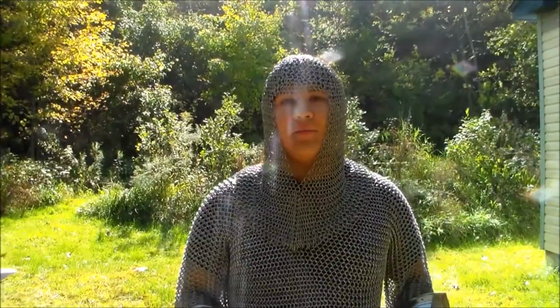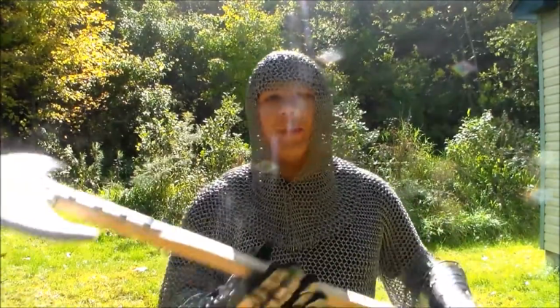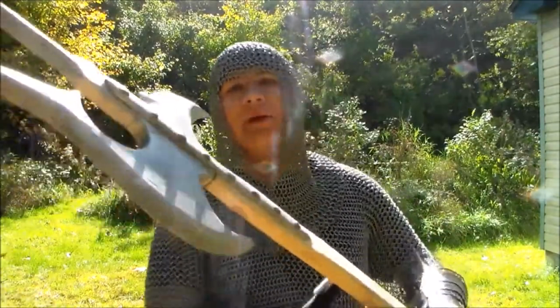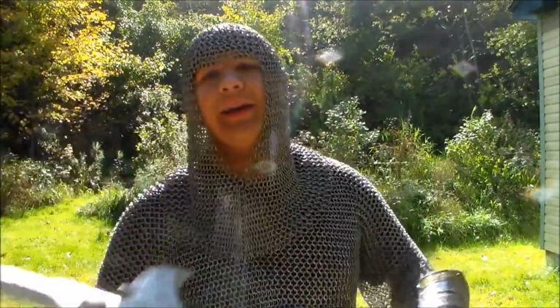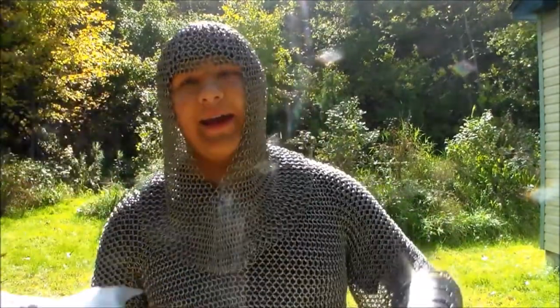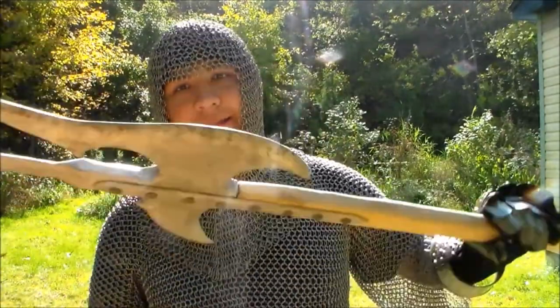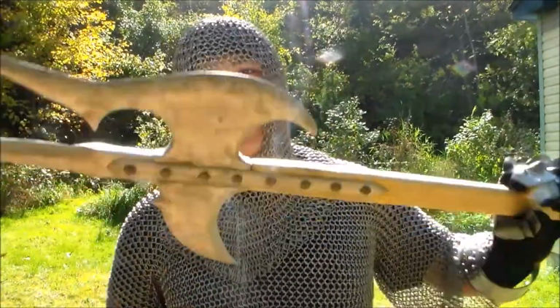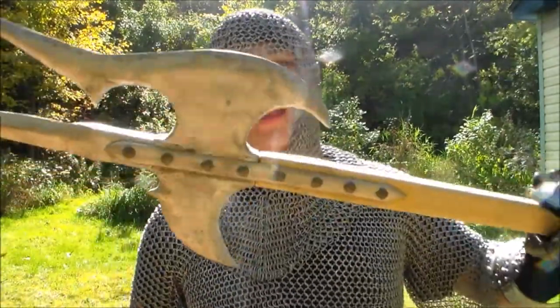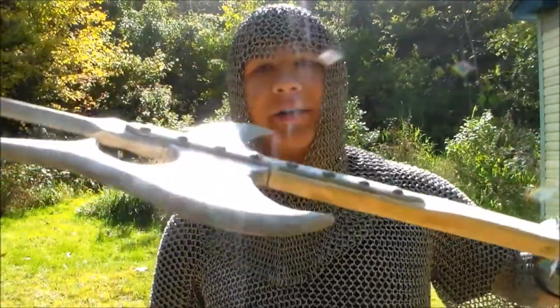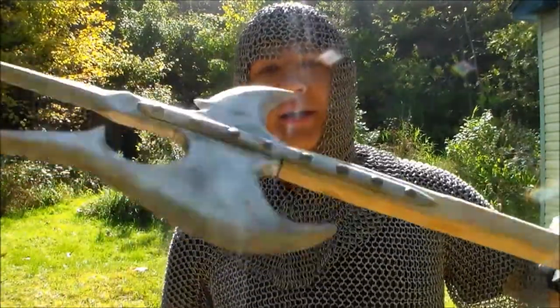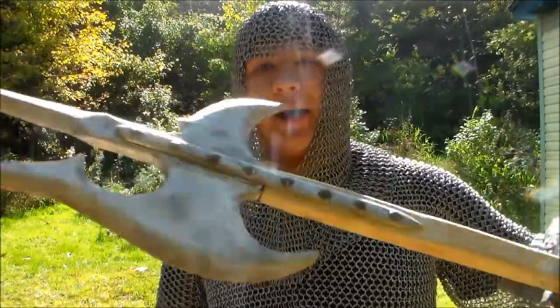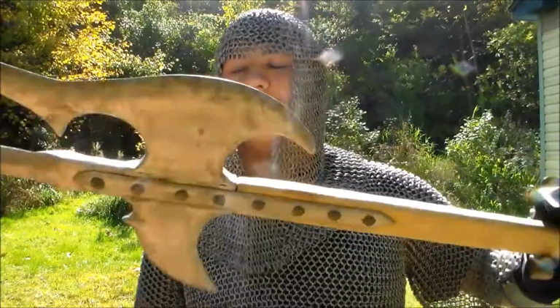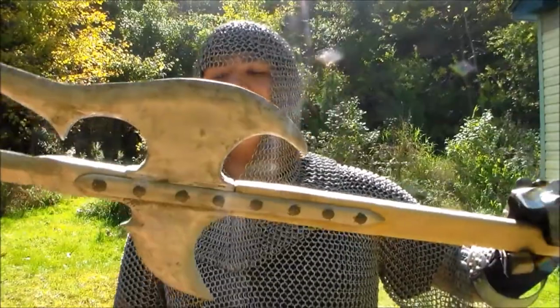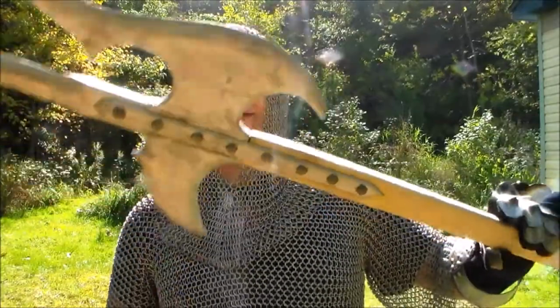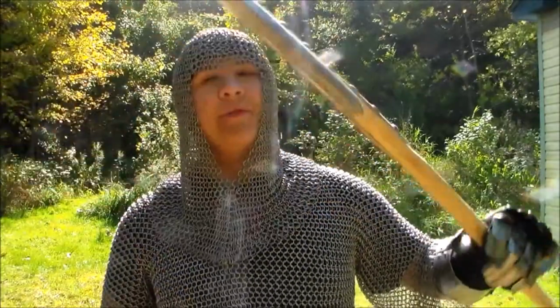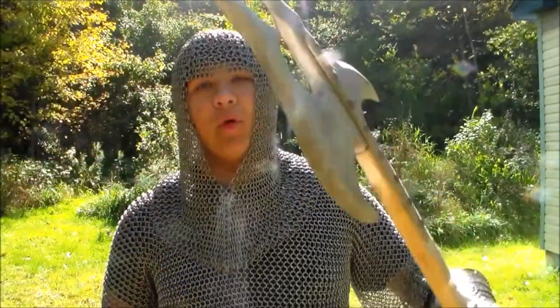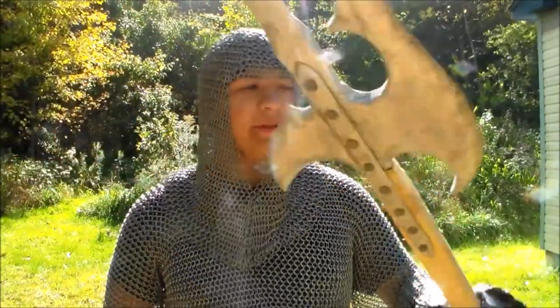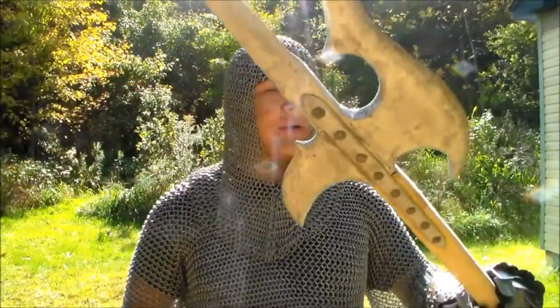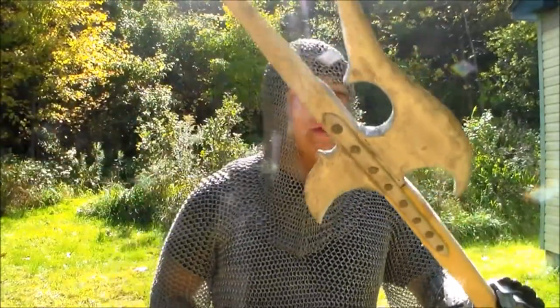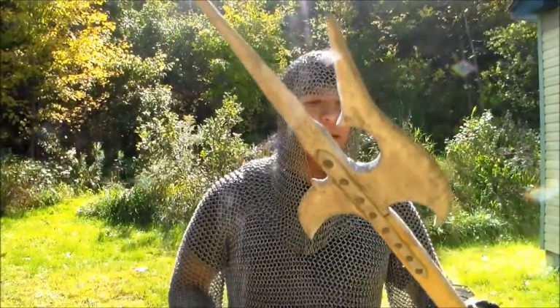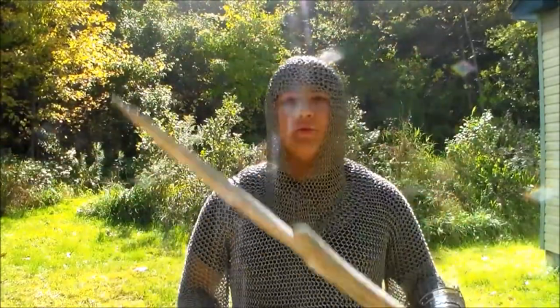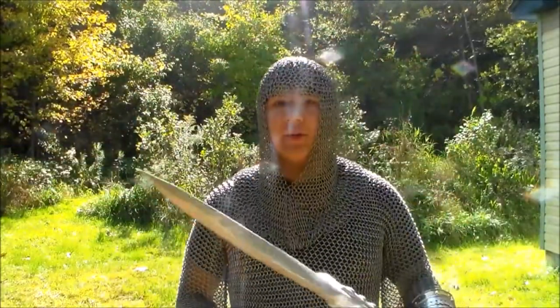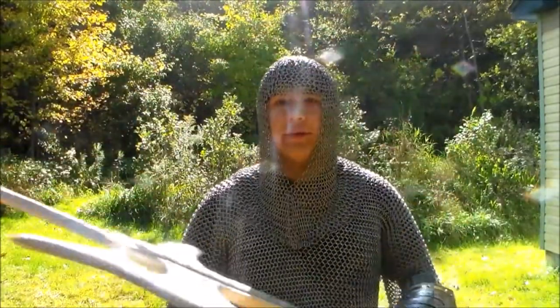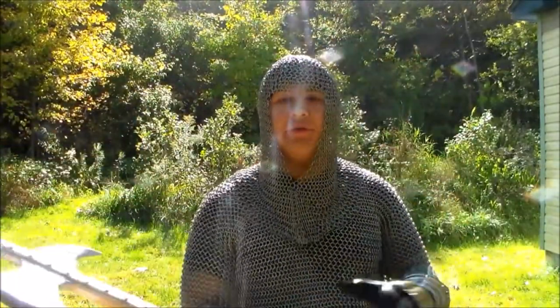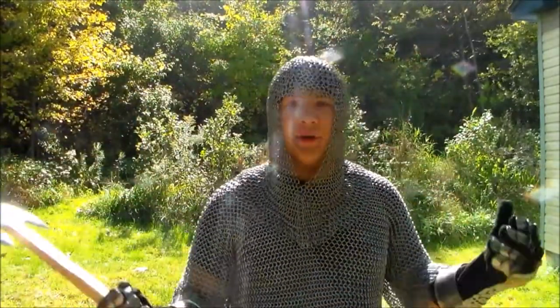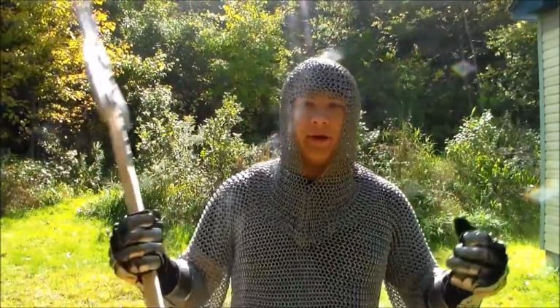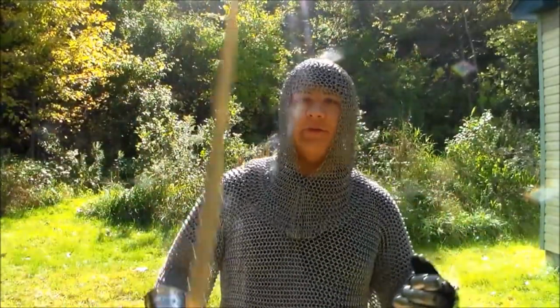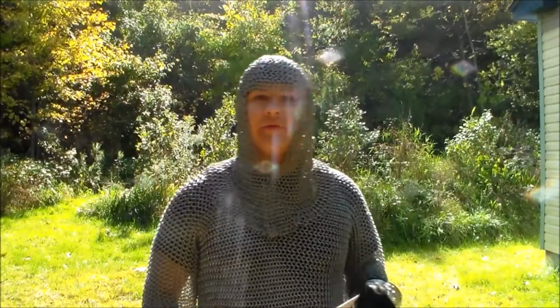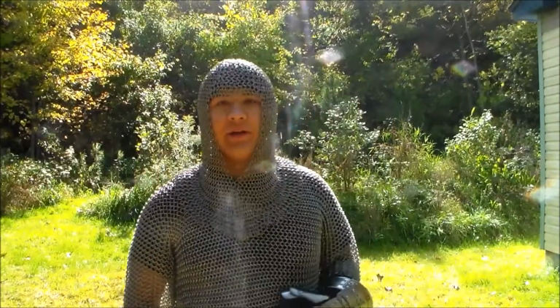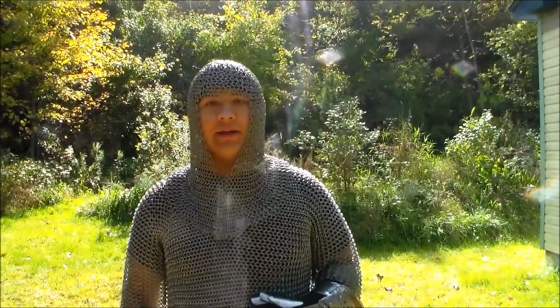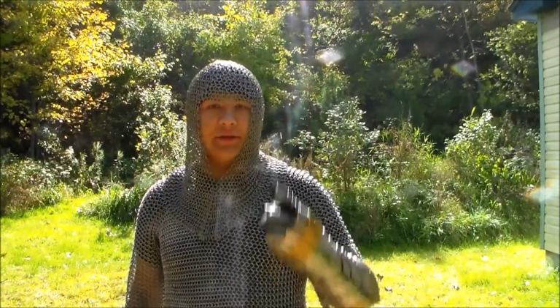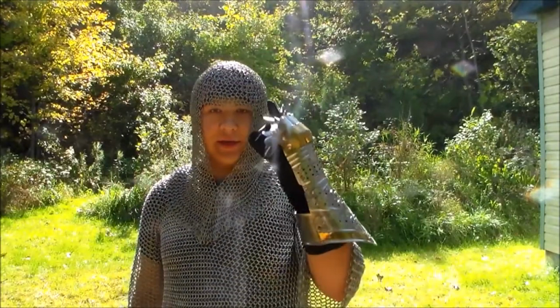Well, there we go everybody — that is a halberd. I really like these kinds of pole weapons, so maybe I'll do a few more in the future. But thank you so much for watching, and I'll see you next time.